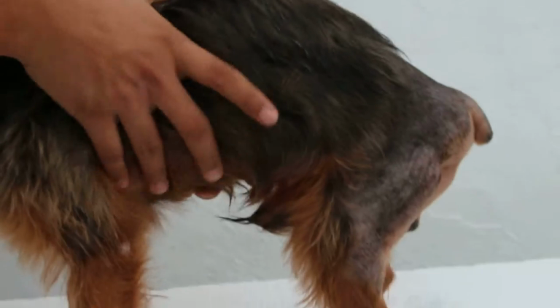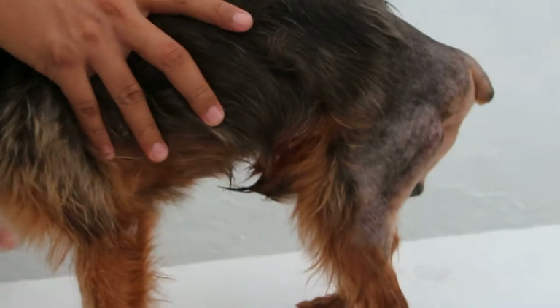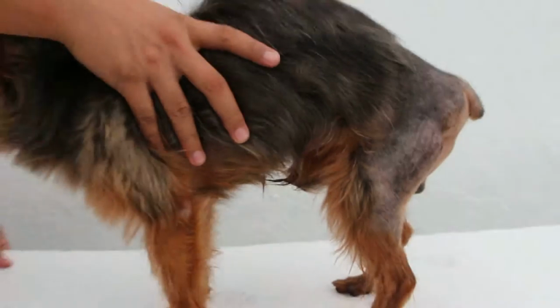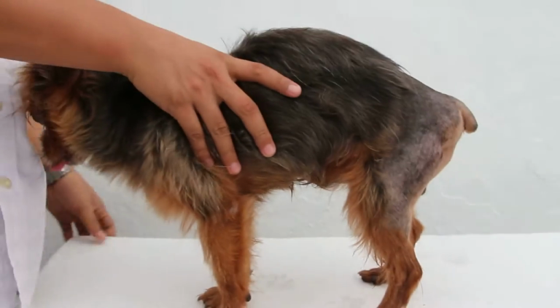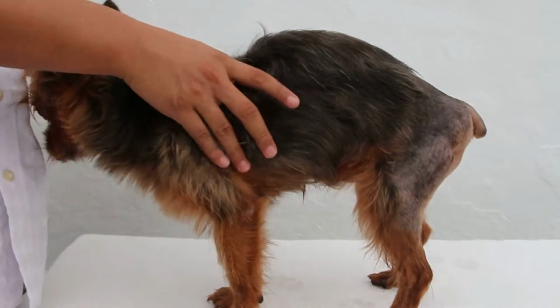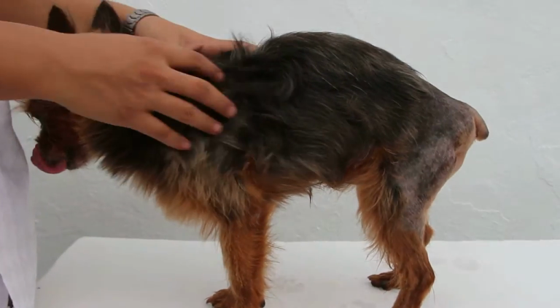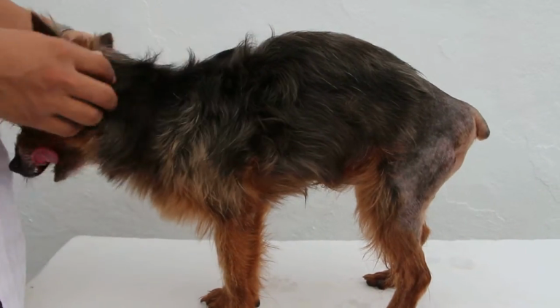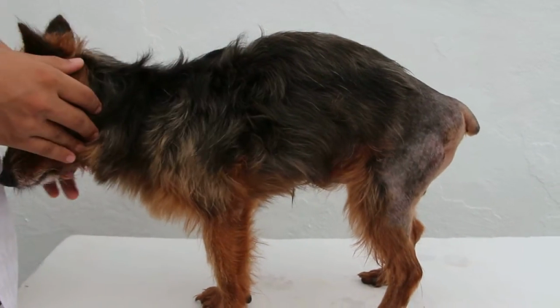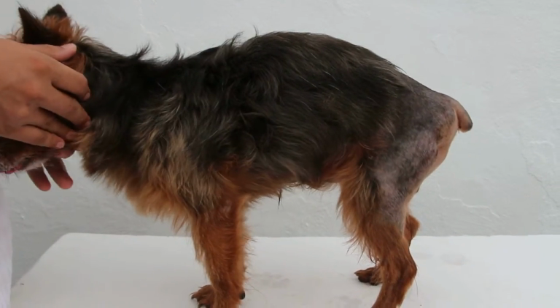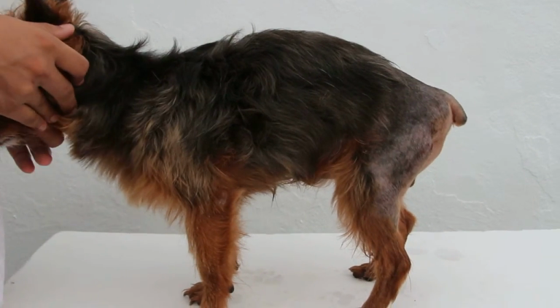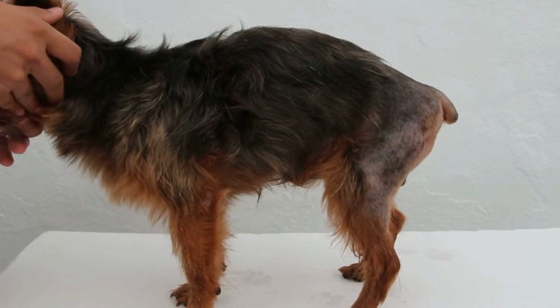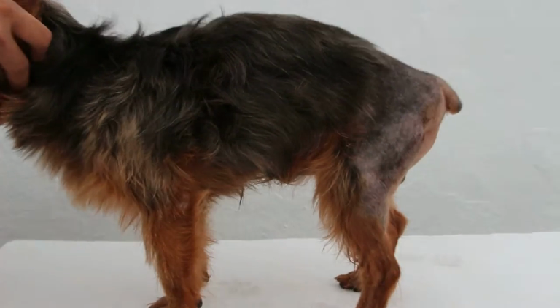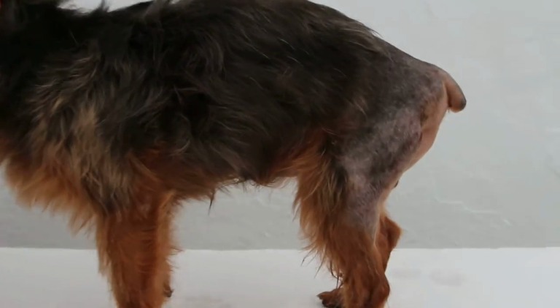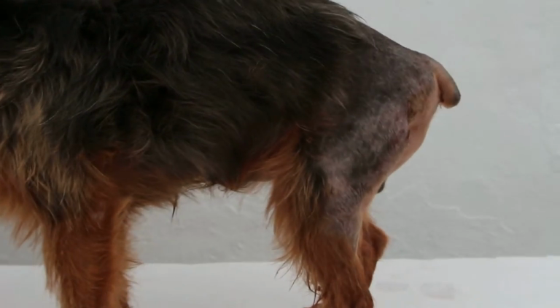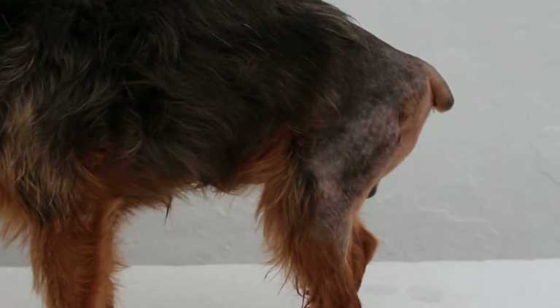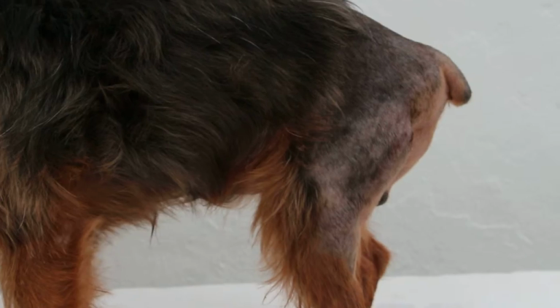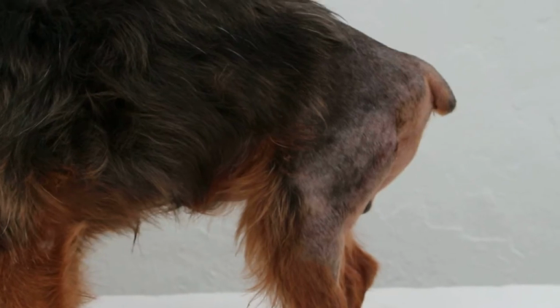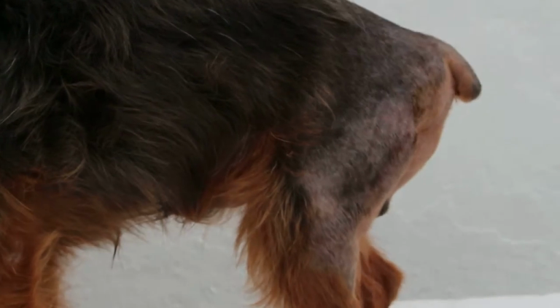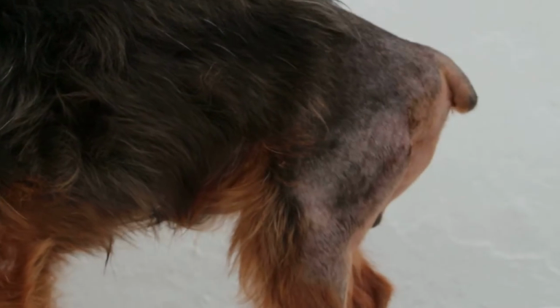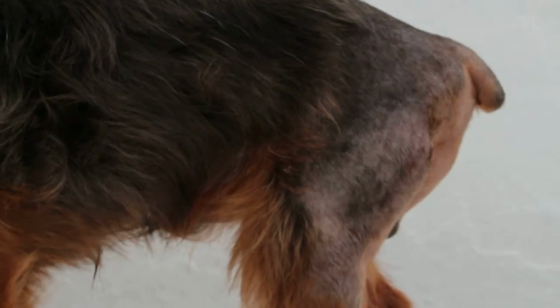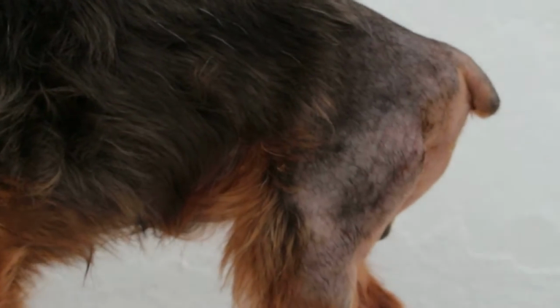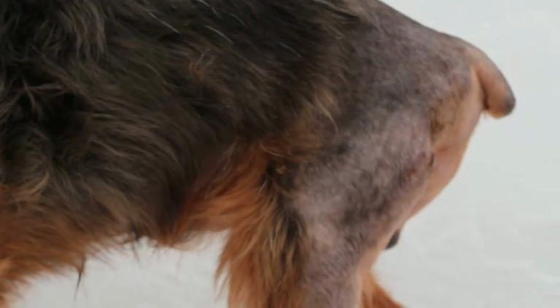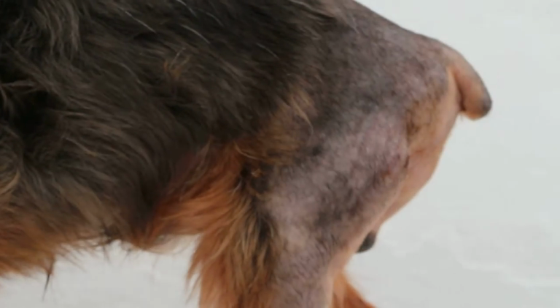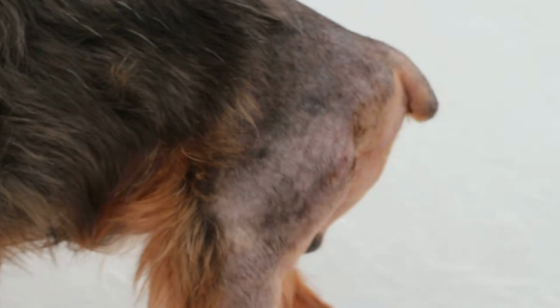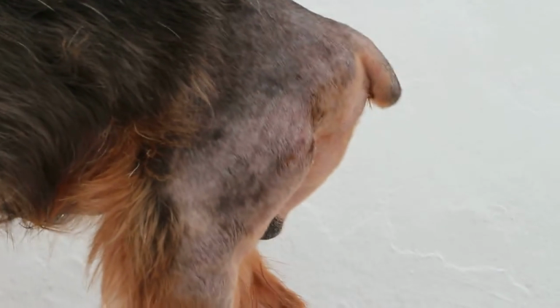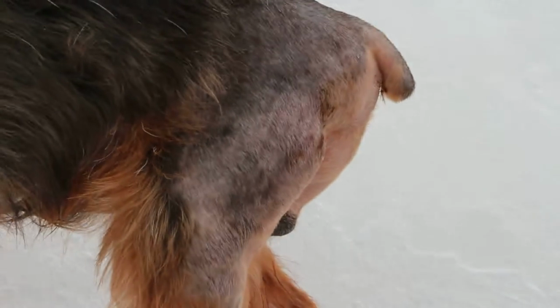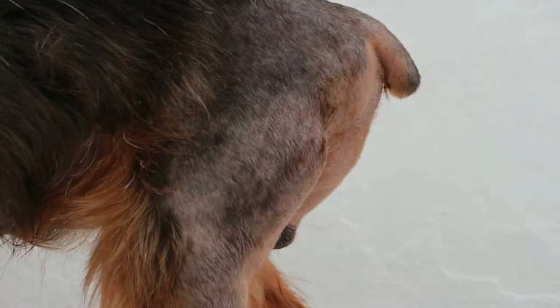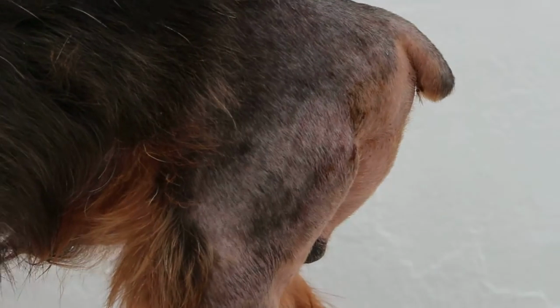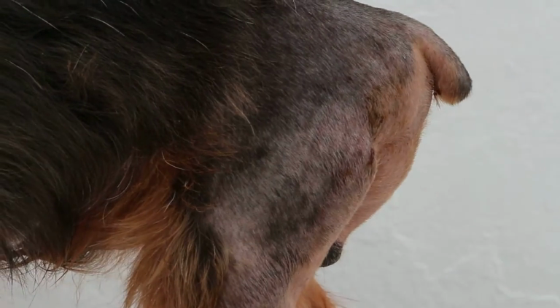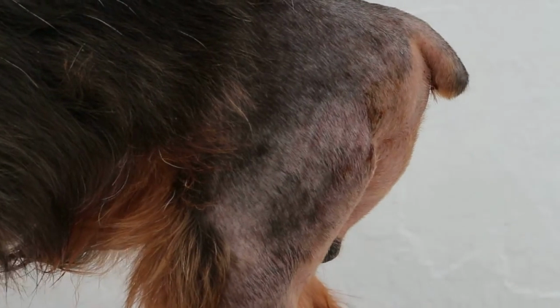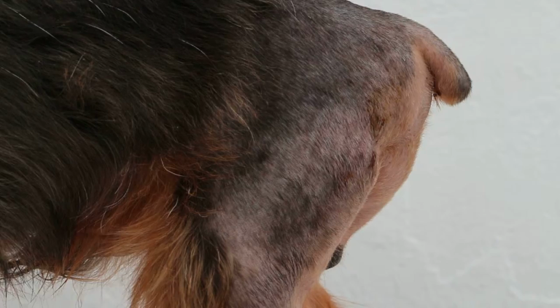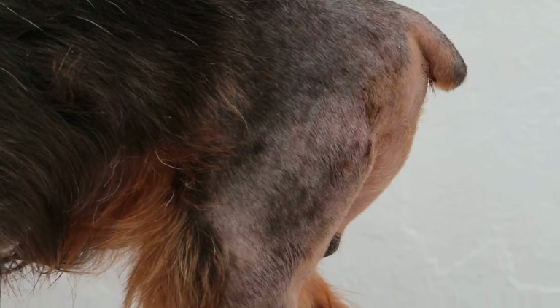What I'm interested in is the back side. To see any perineal hernia, there should be a big swelling. As you can see, there is no big swelling — it's a small hernia.